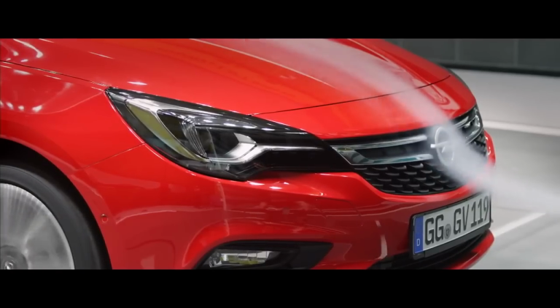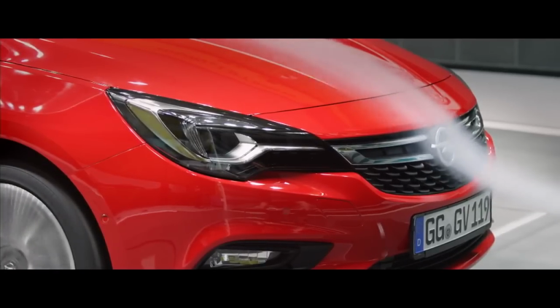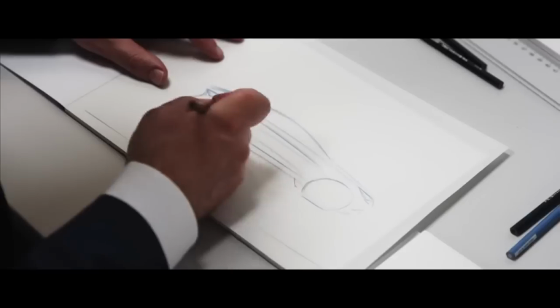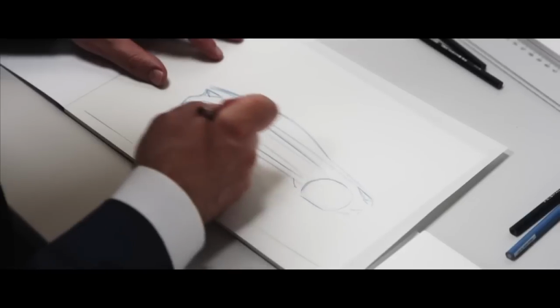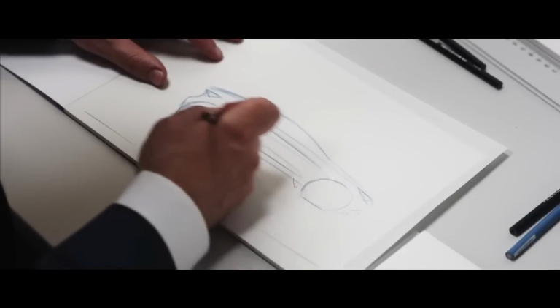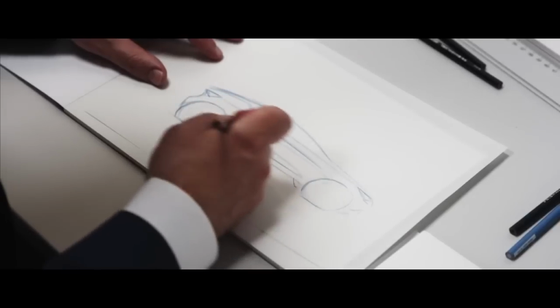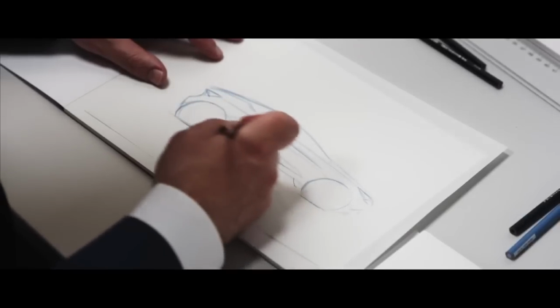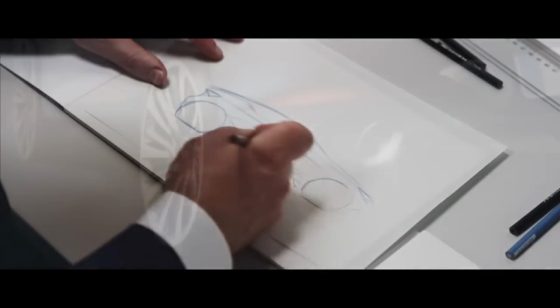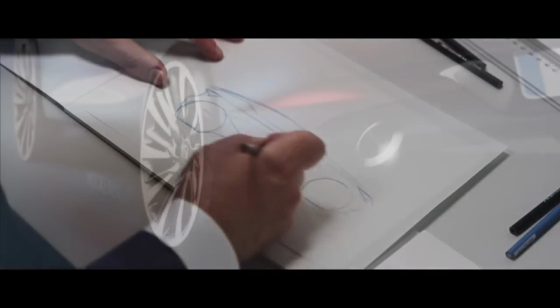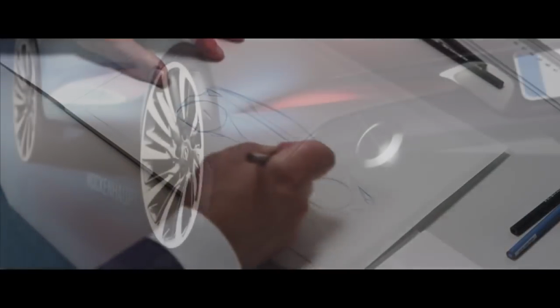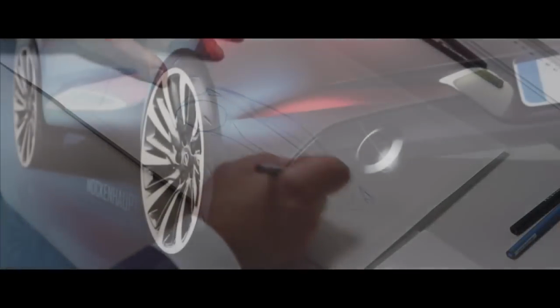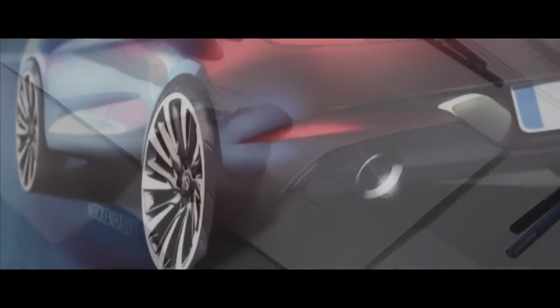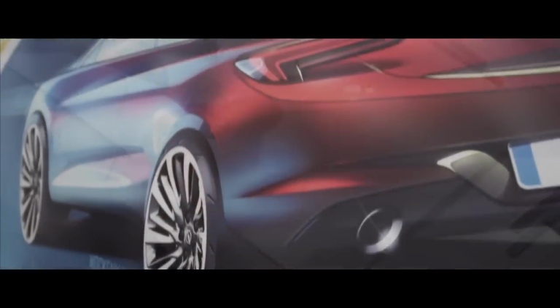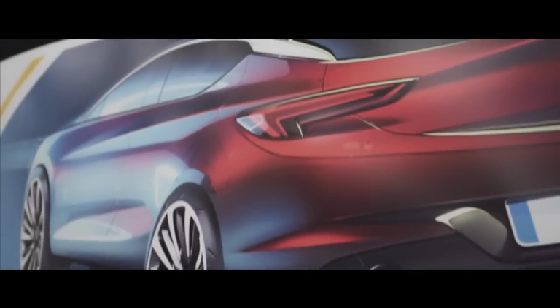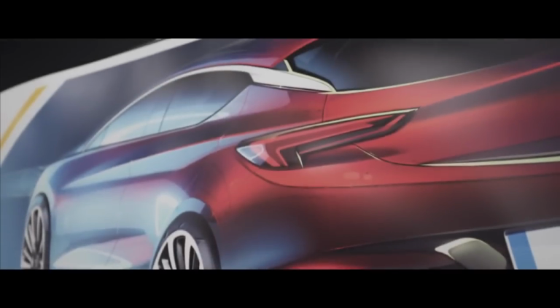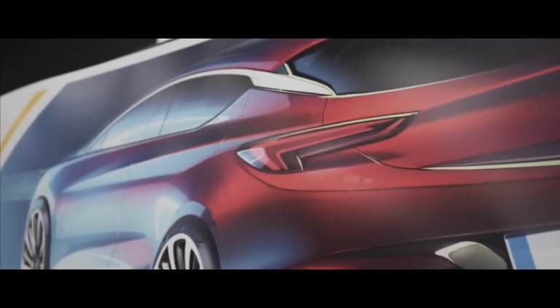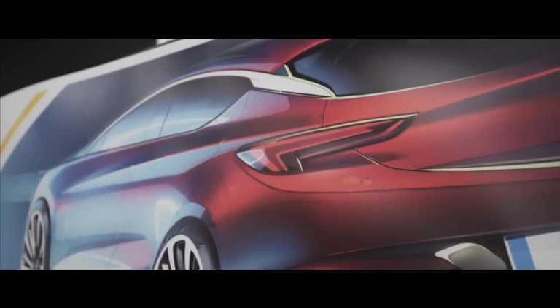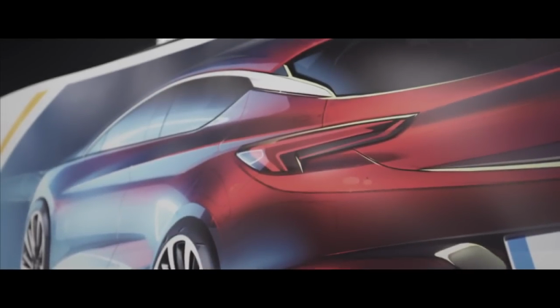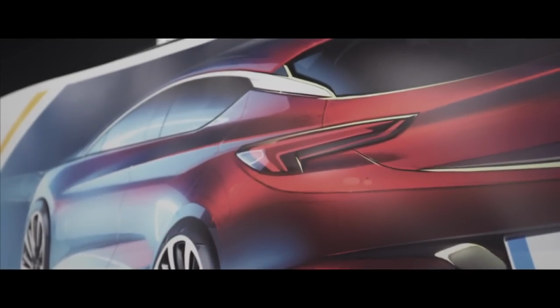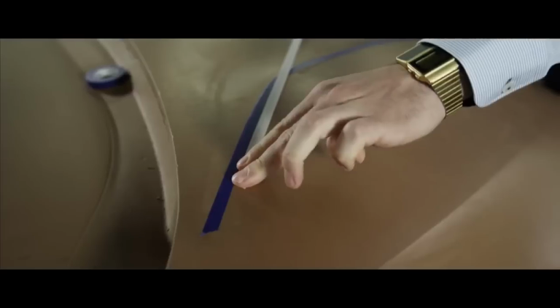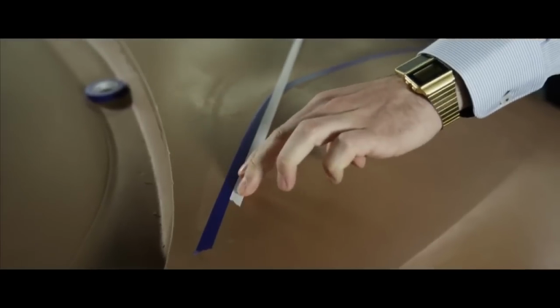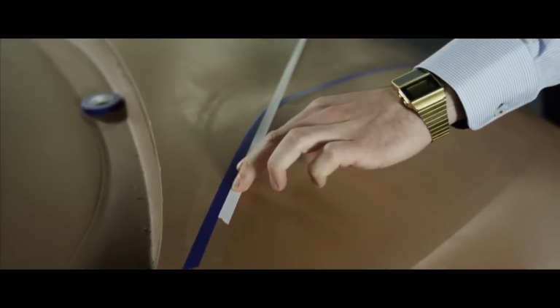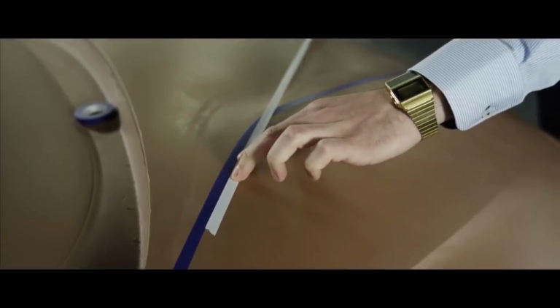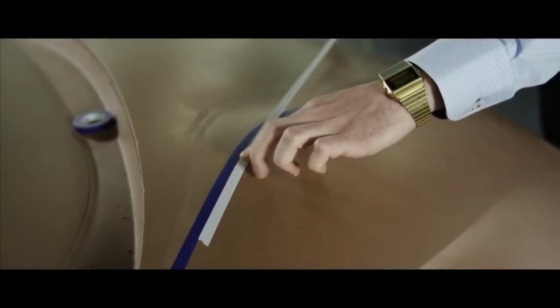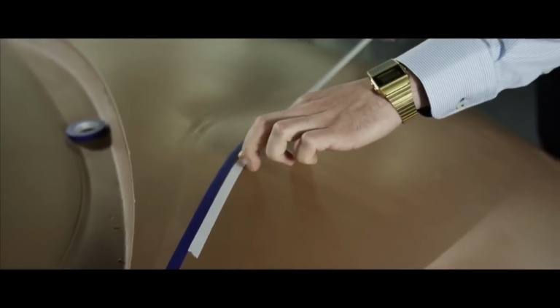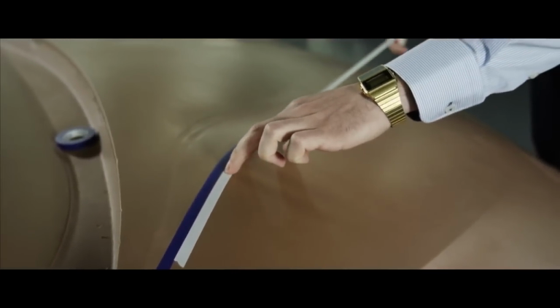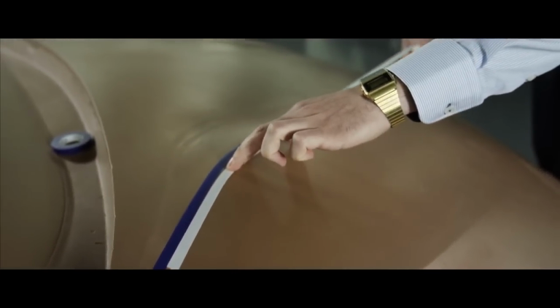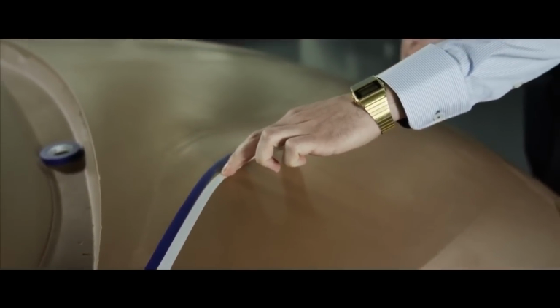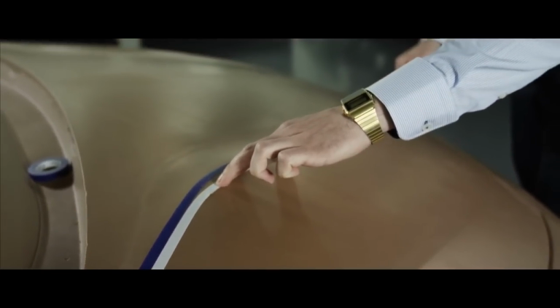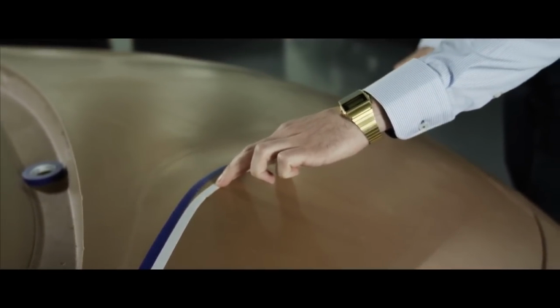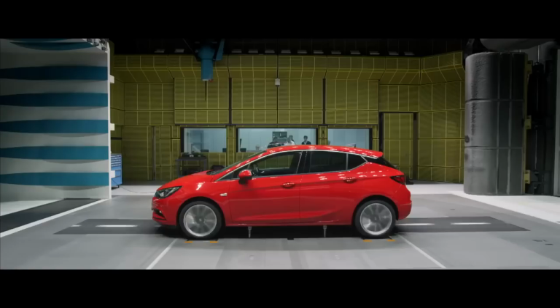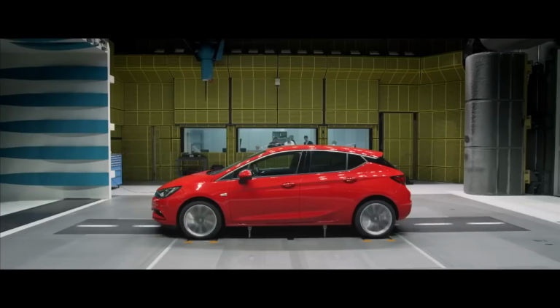When the first design sketch is on the table, then we start thinking where are areas we want to improve aerodynamics. We do our major achievements together with the designers and the shape of the car itself.